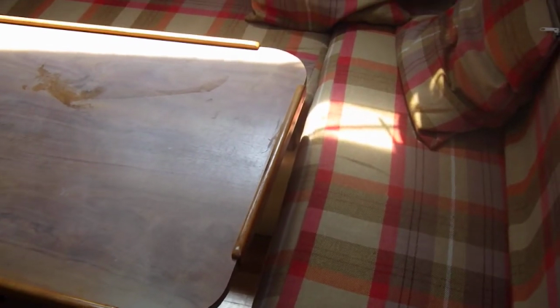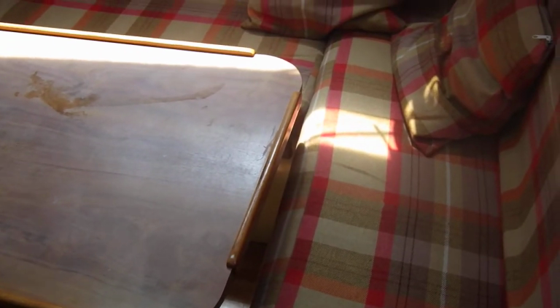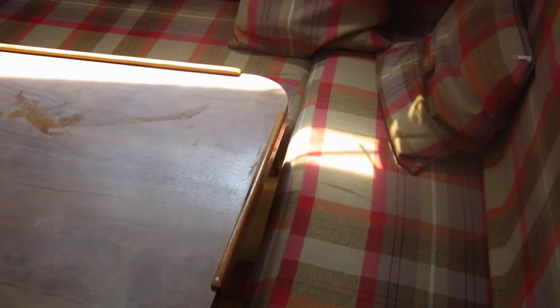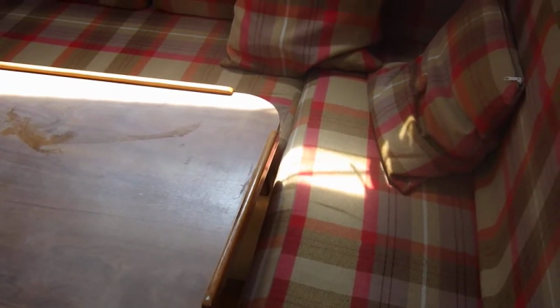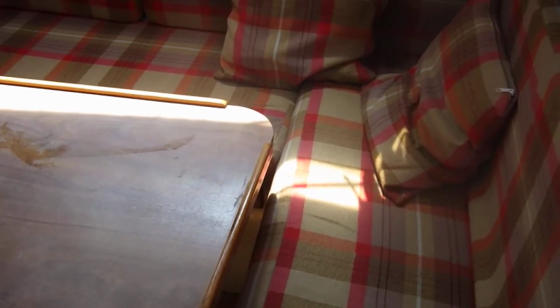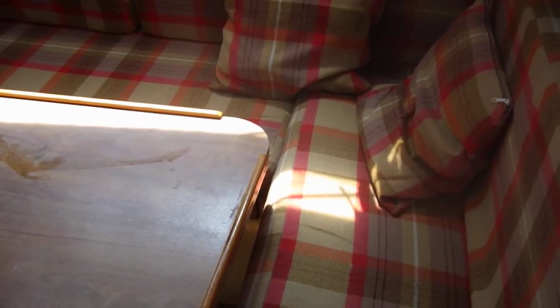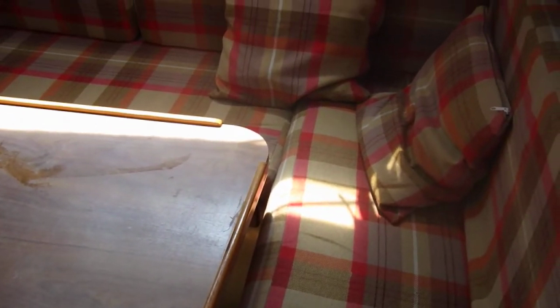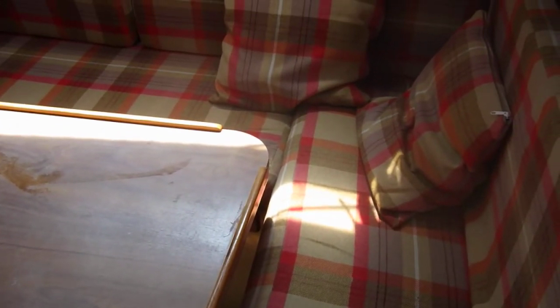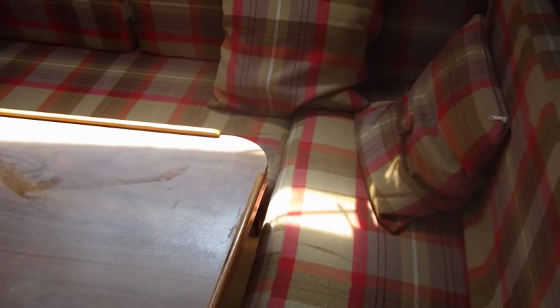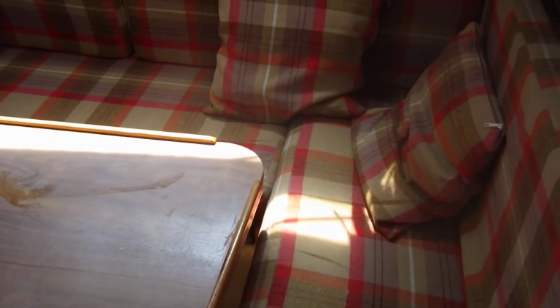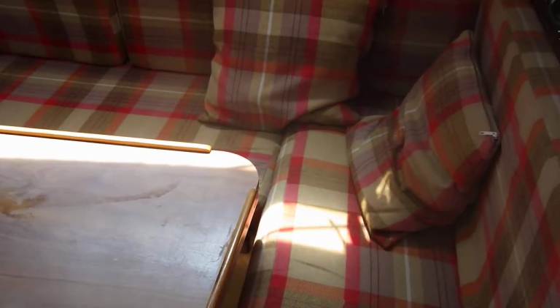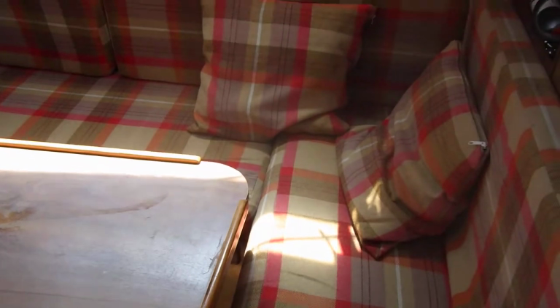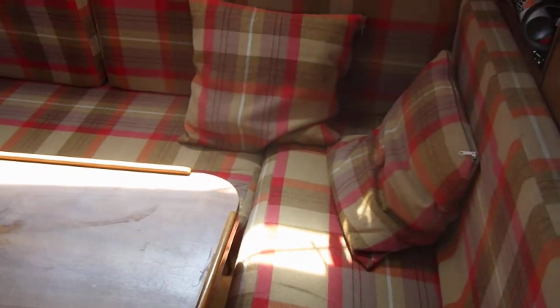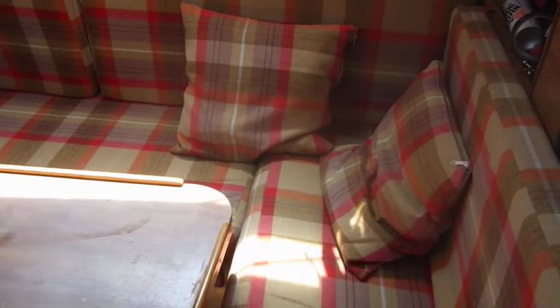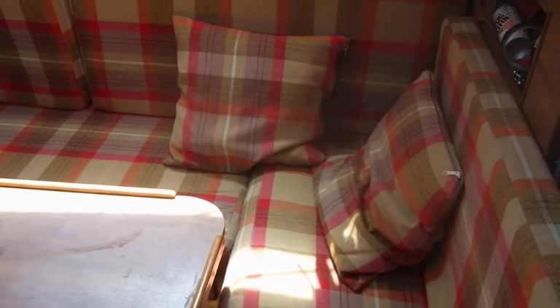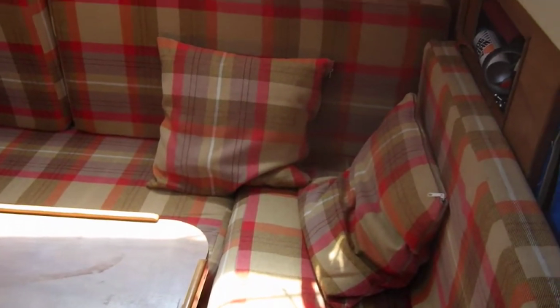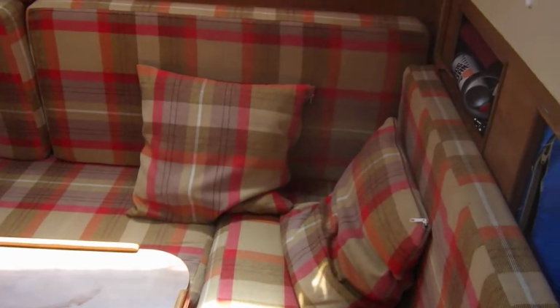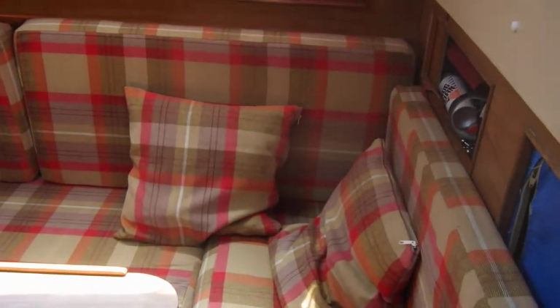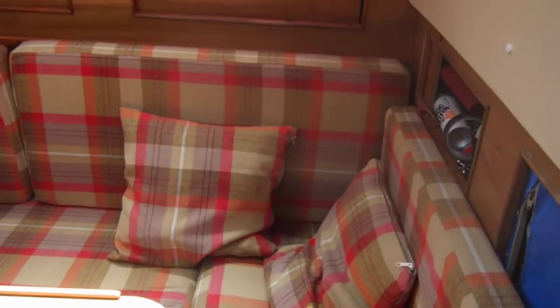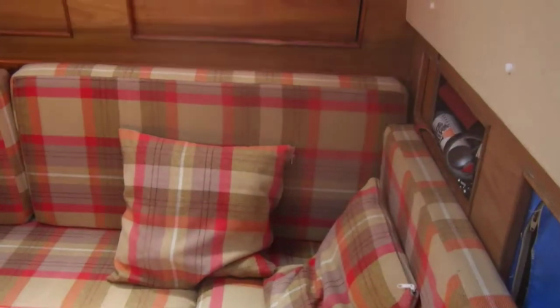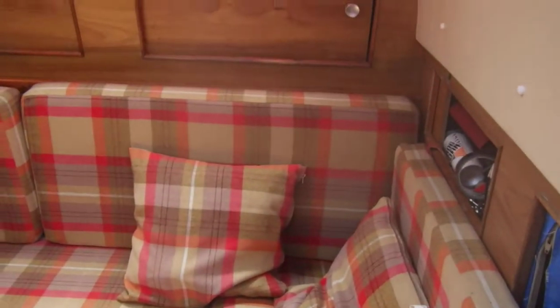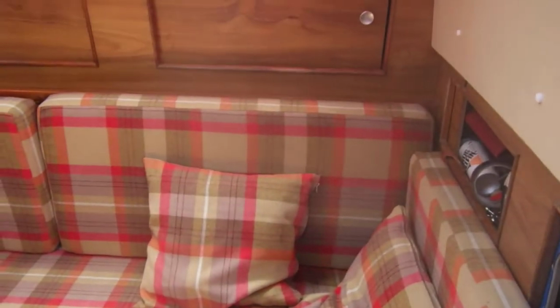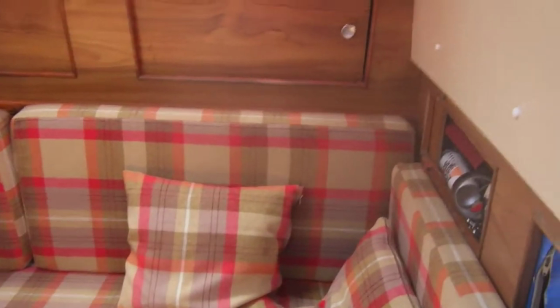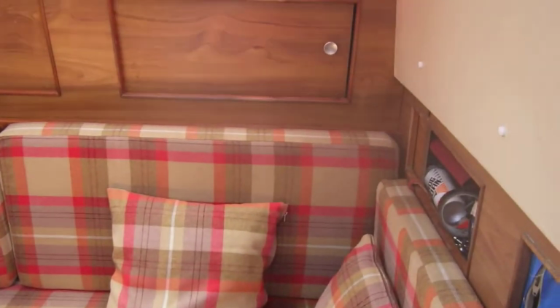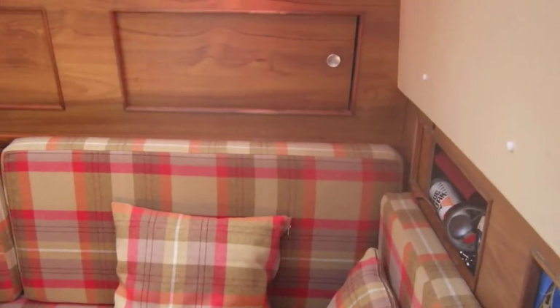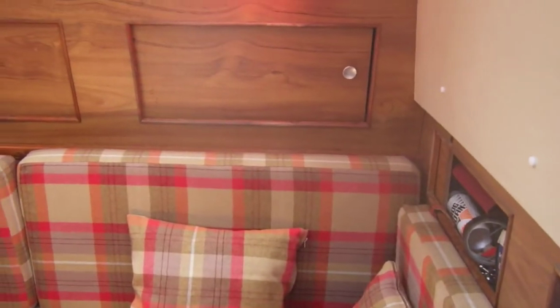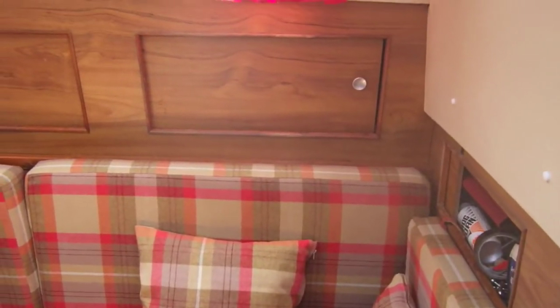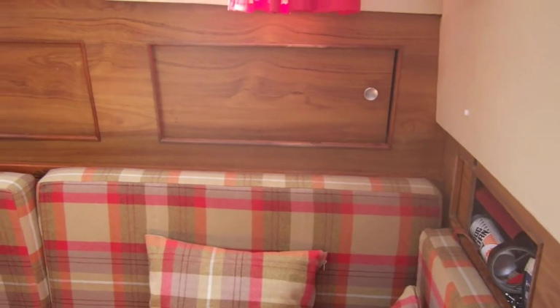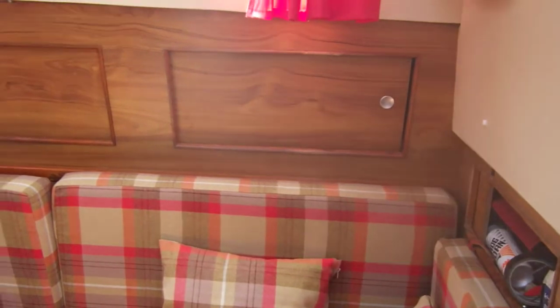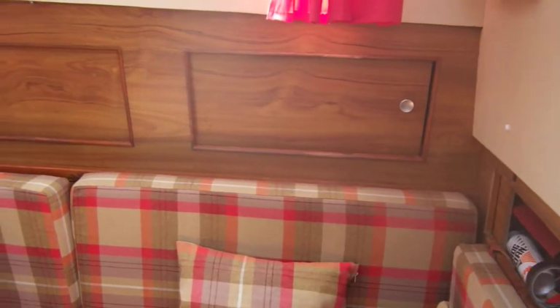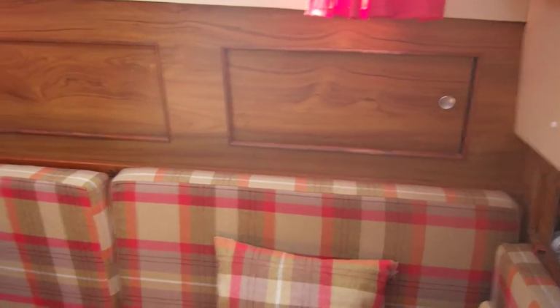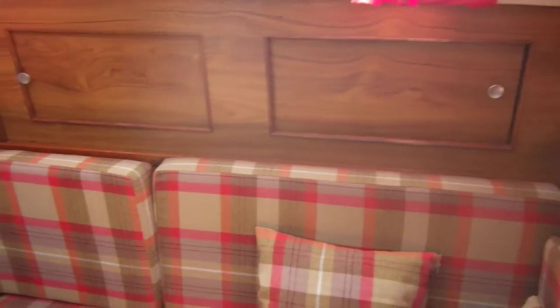Welcome aboard this Moody 33 Mark 1. This is David from Boatshirt Cornwall. I'm just going to show you the interior of this fine yacht.